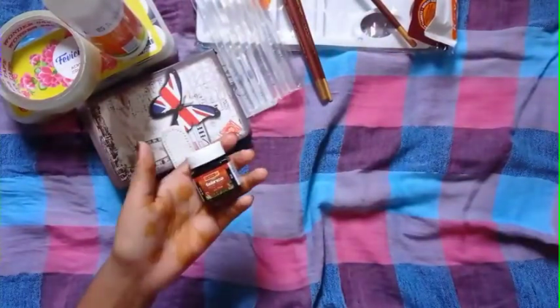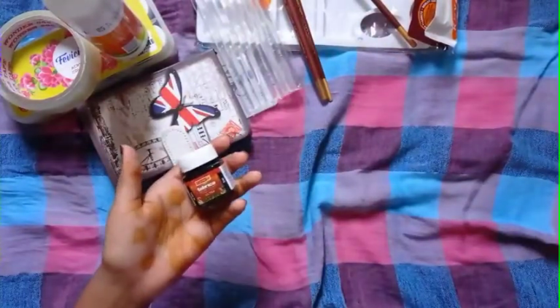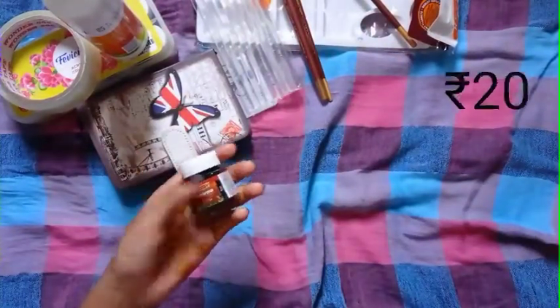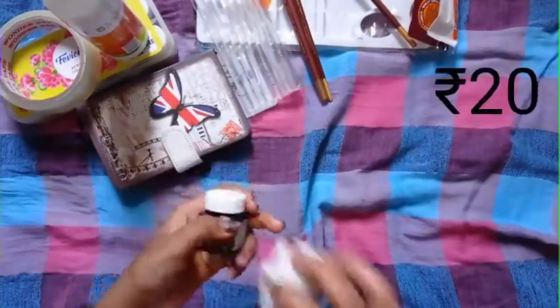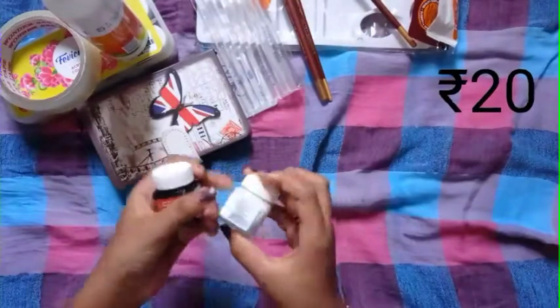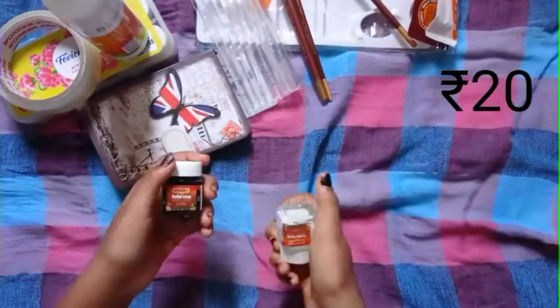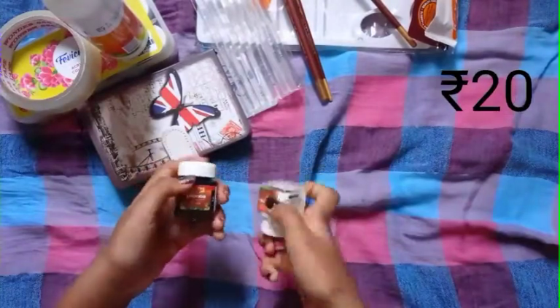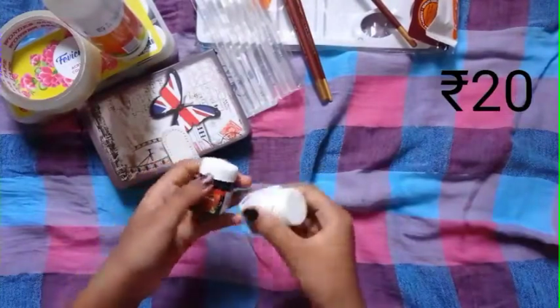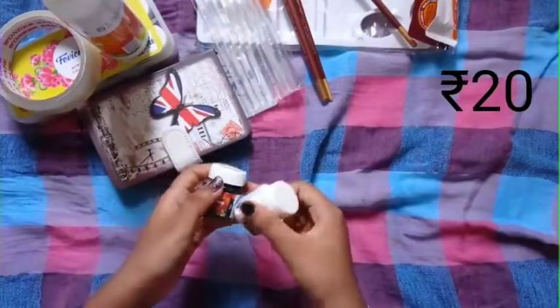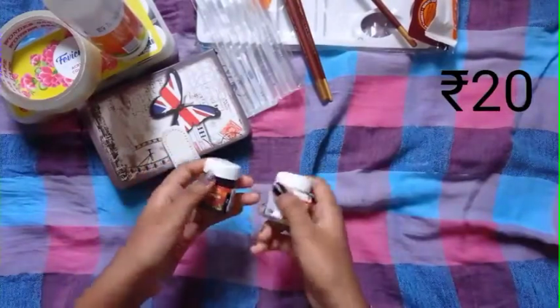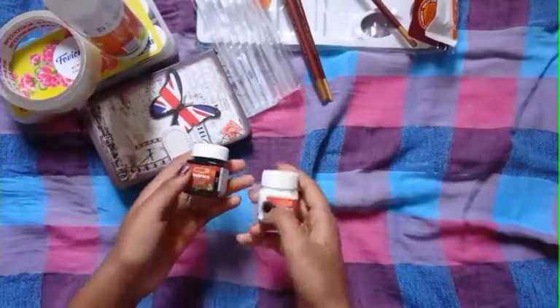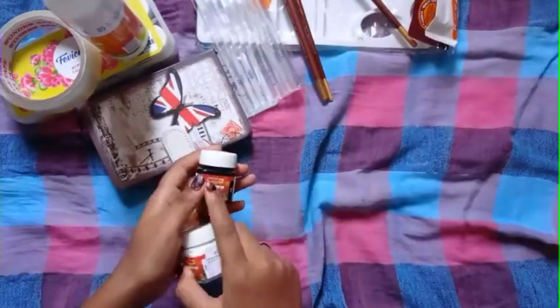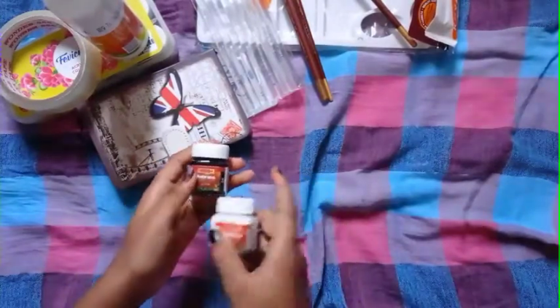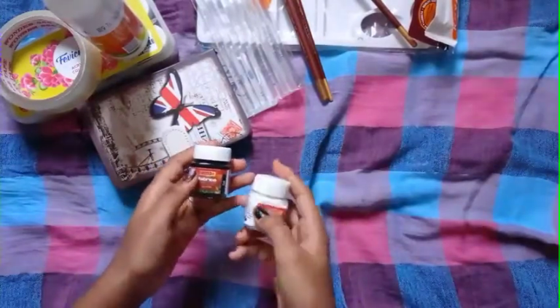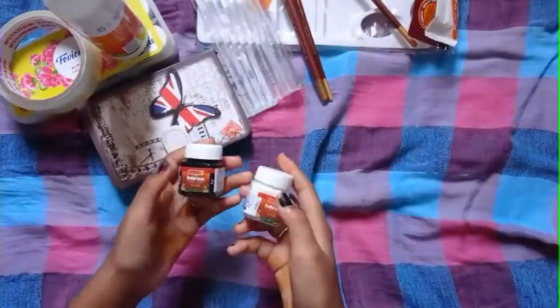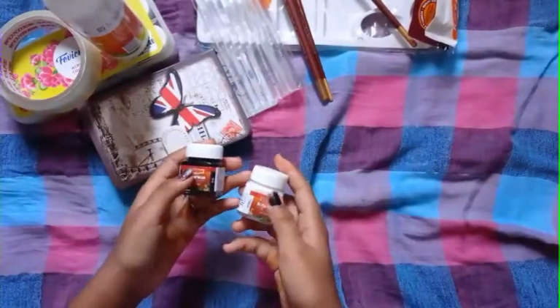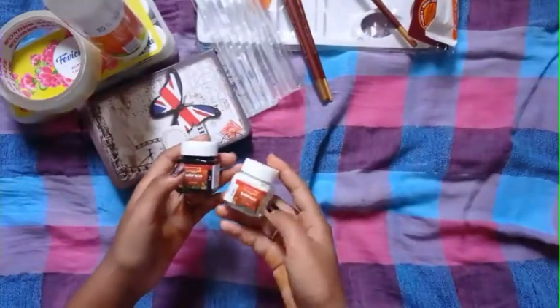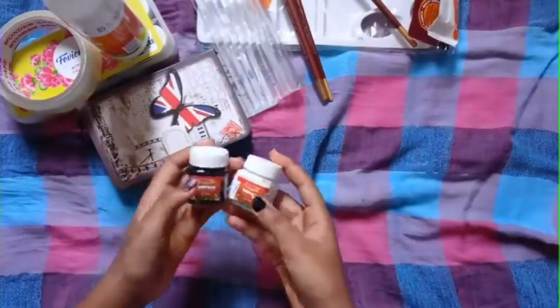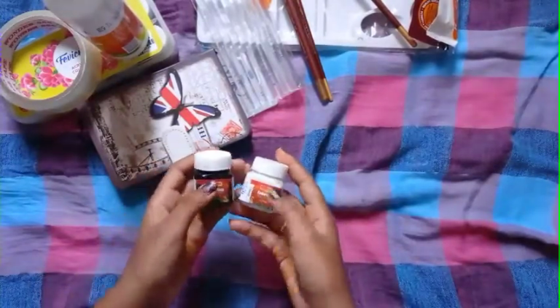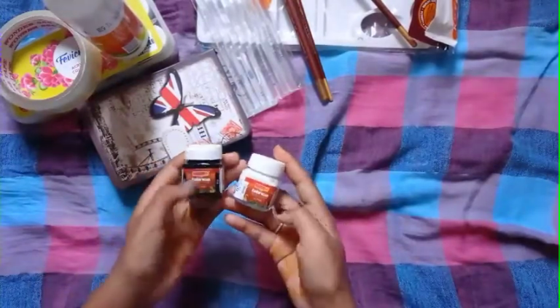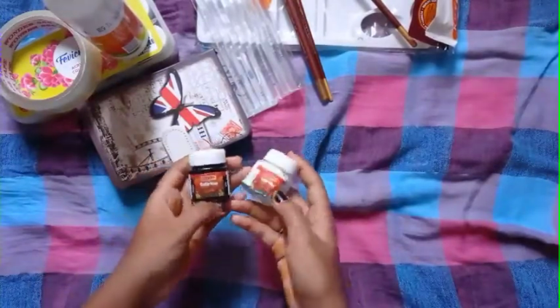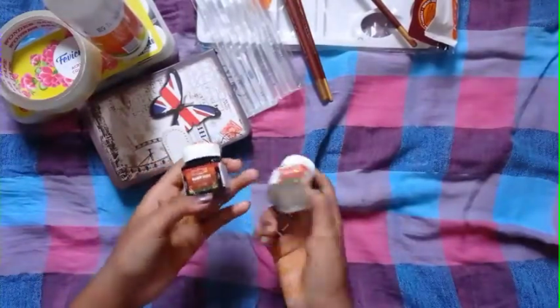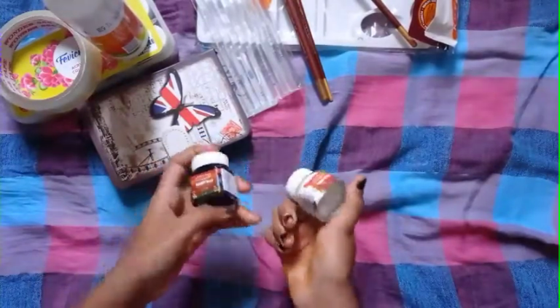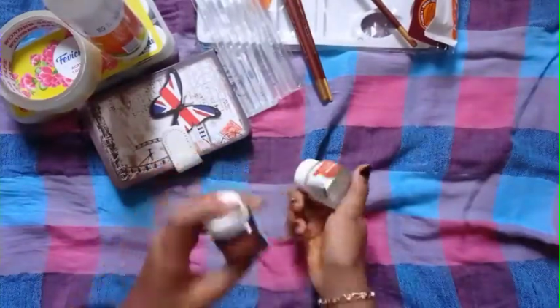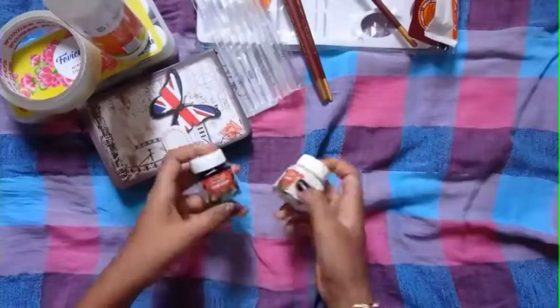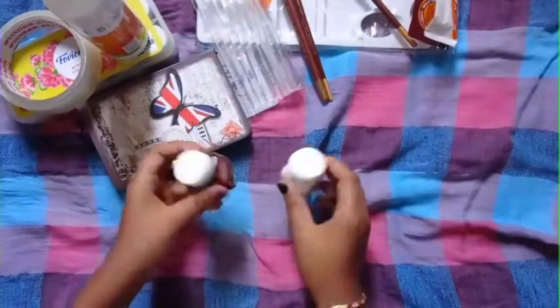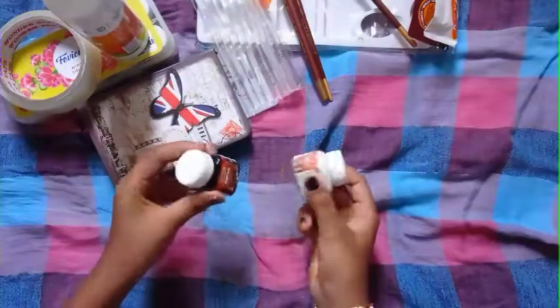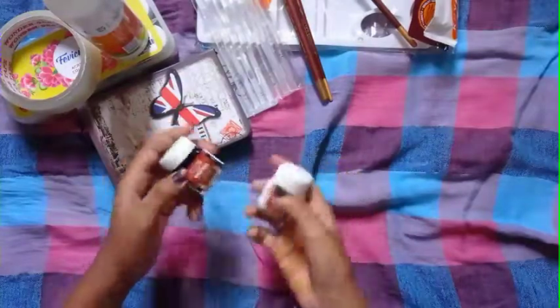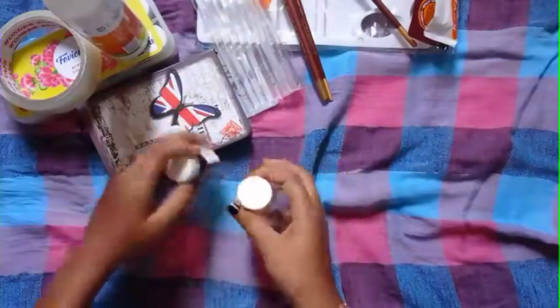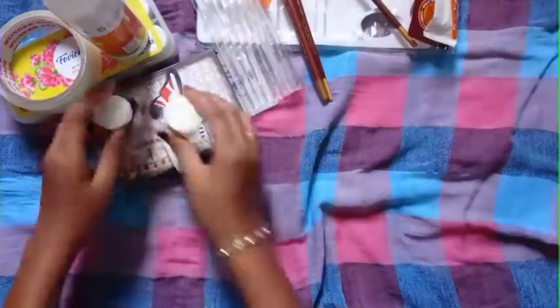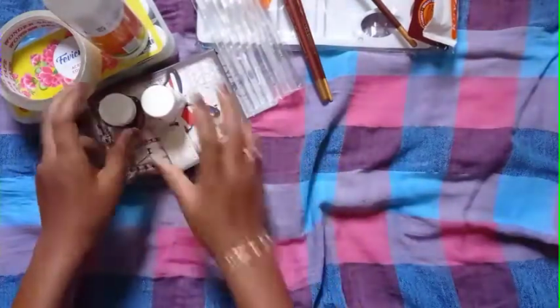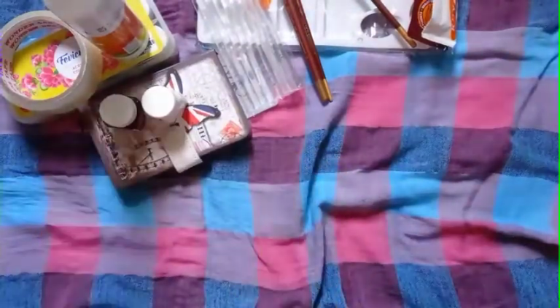This is an acrylic paint. This is an acrylic paint piece. This is 120 rupees. This is black and white.